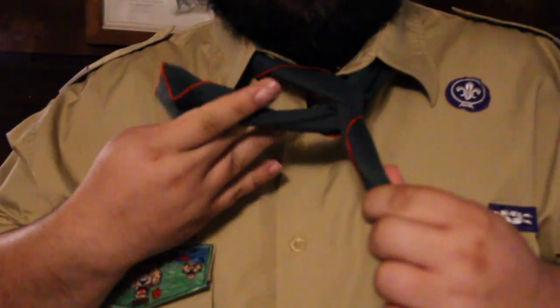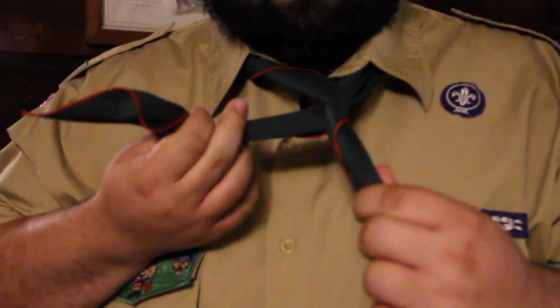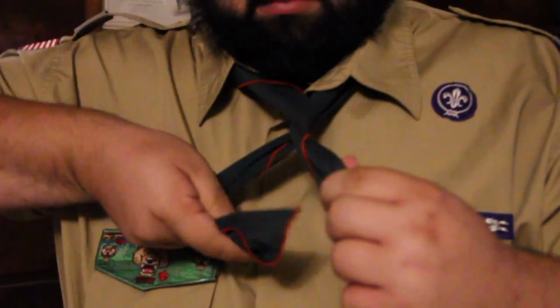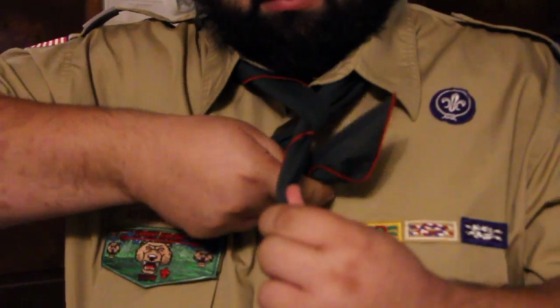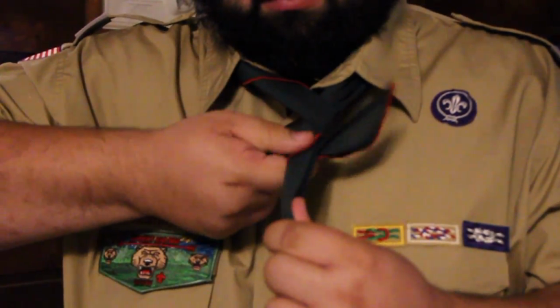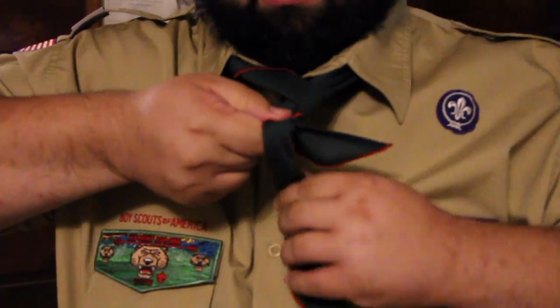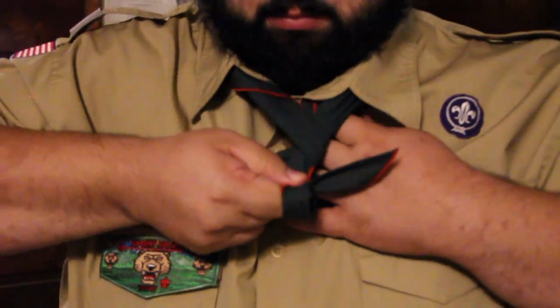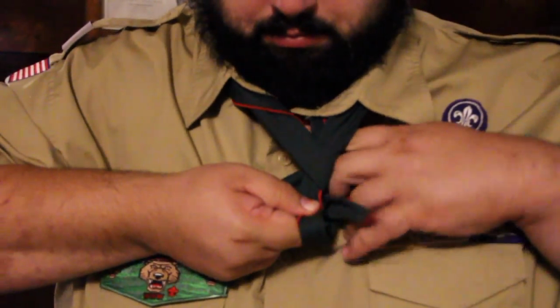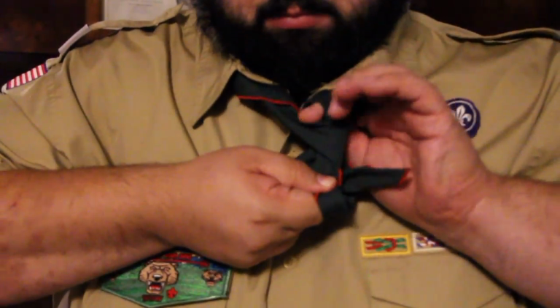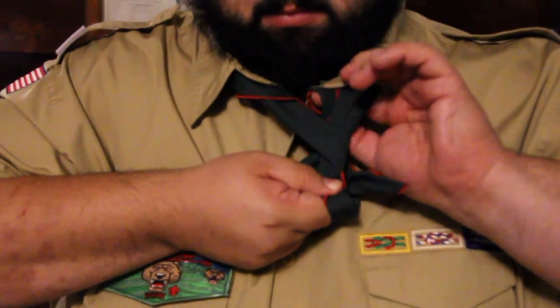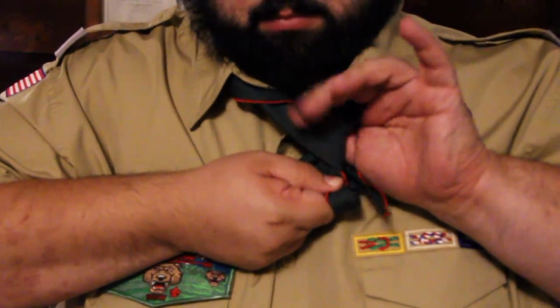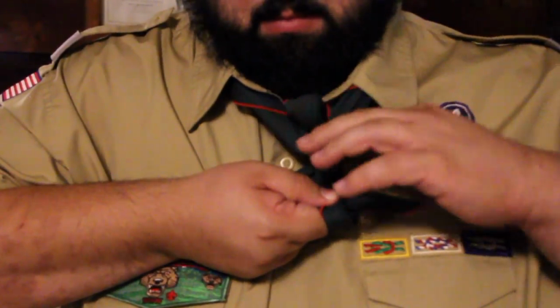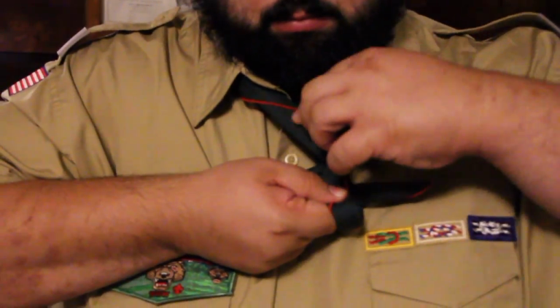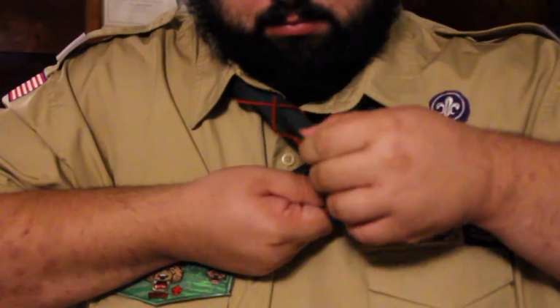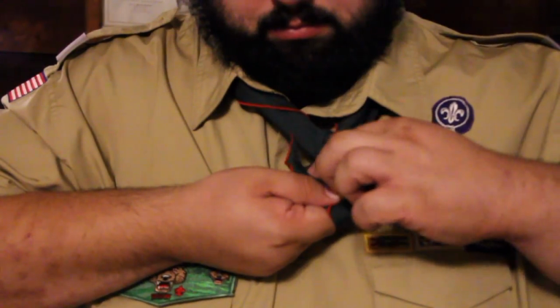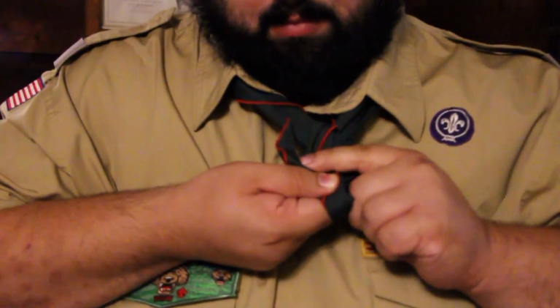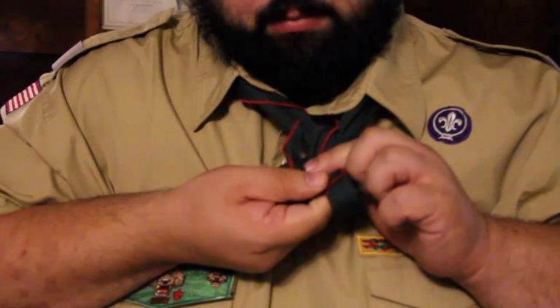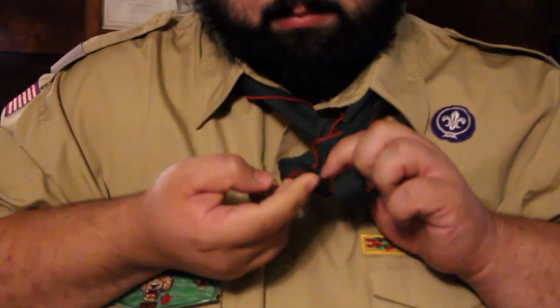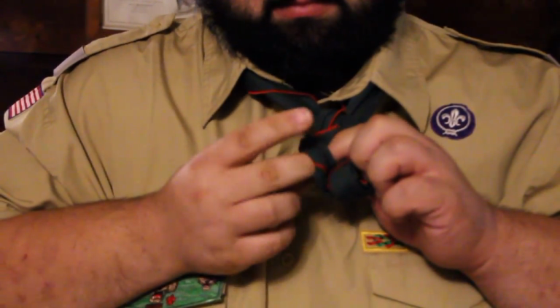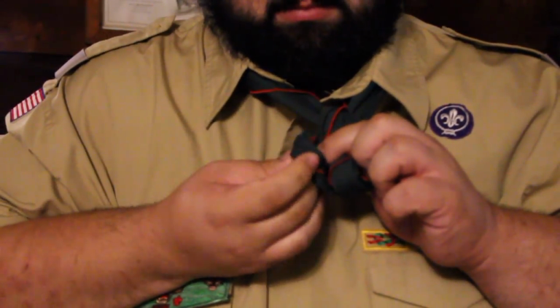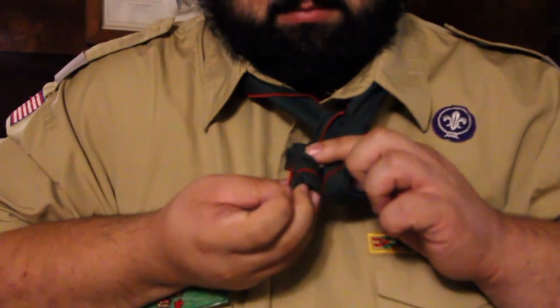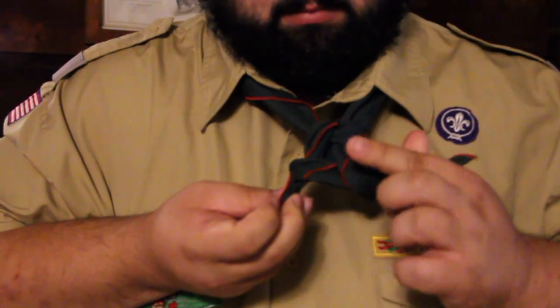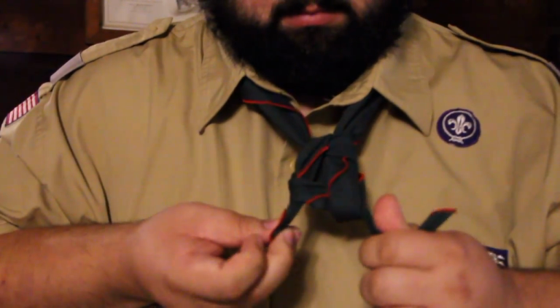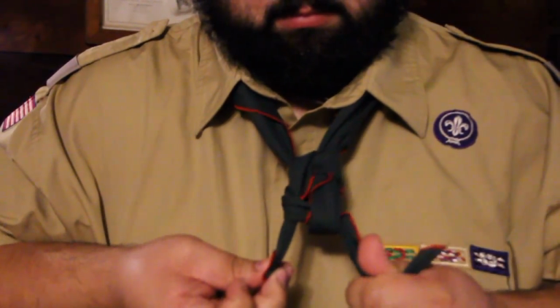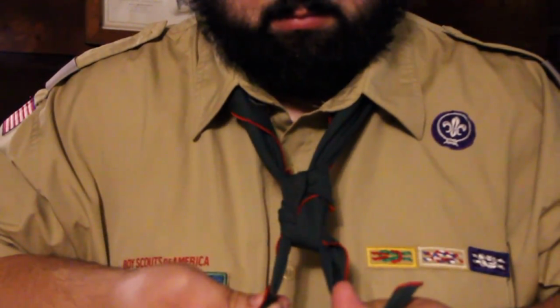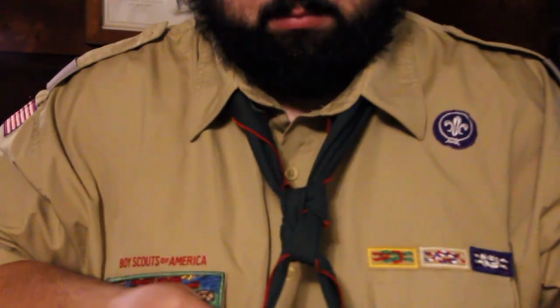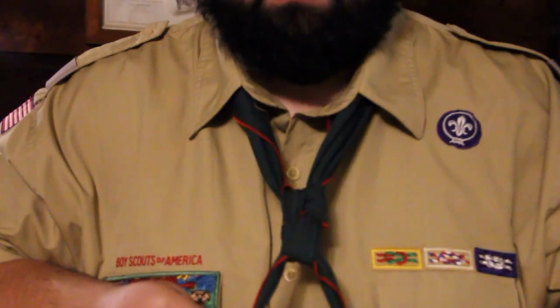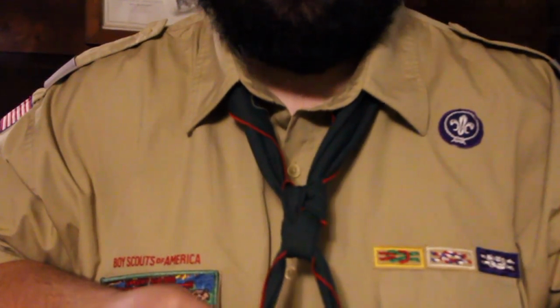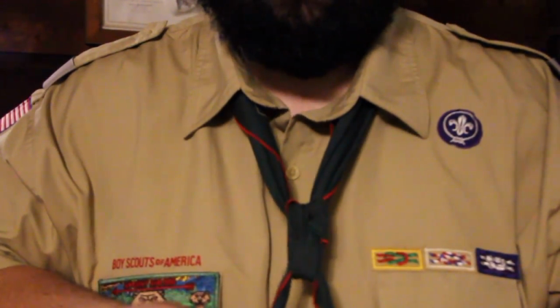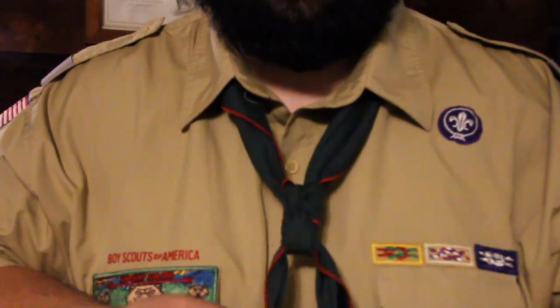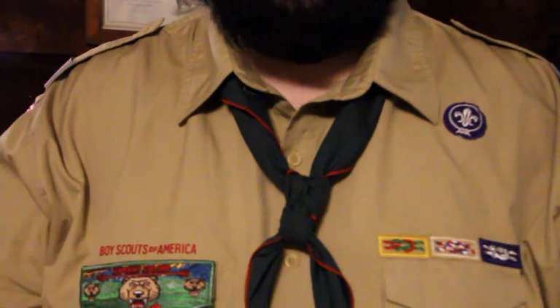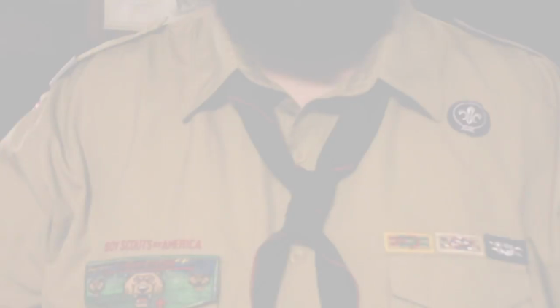Pull the loose end of the left side all the way under and up through the hole closest to your neck. Pass it over the top and through the hole in the R. To form the knot, pull the ends together and that will form the knot. It should look like a square broken into four equal section parts.